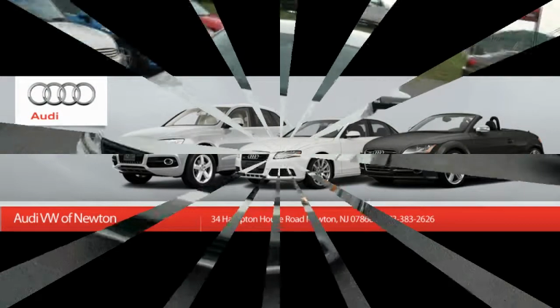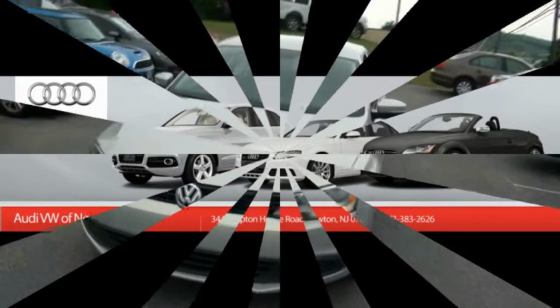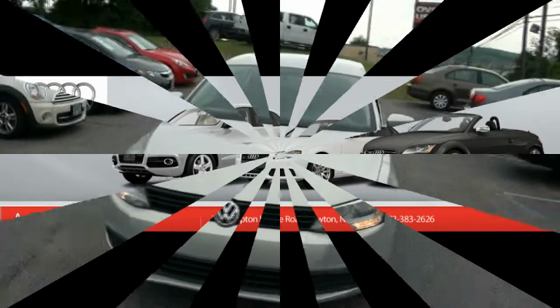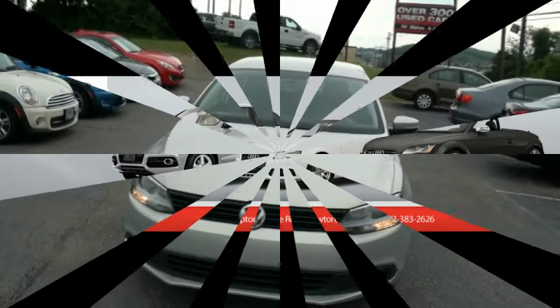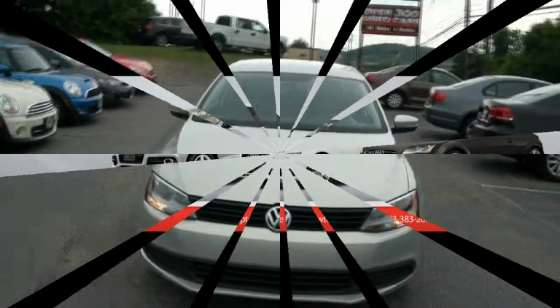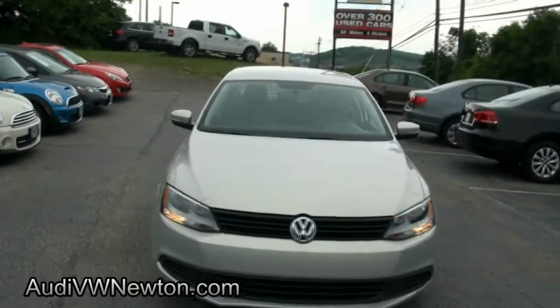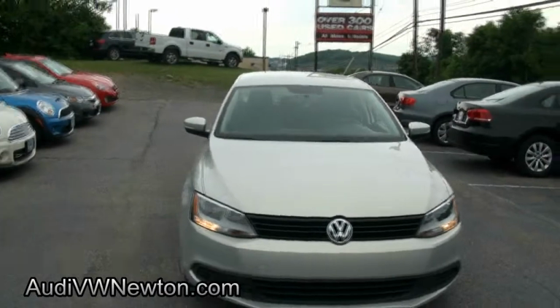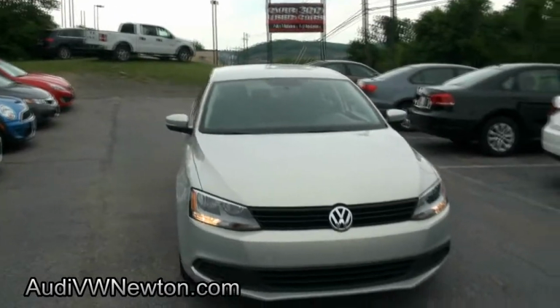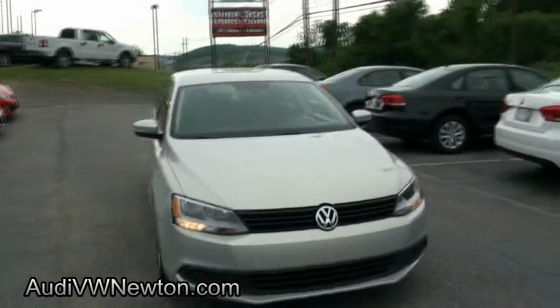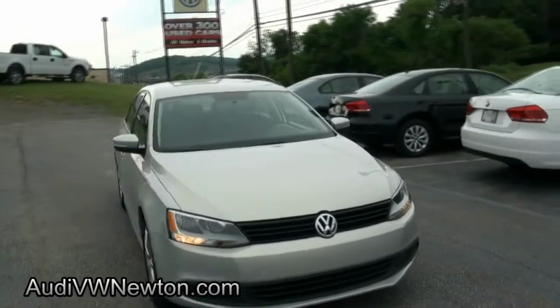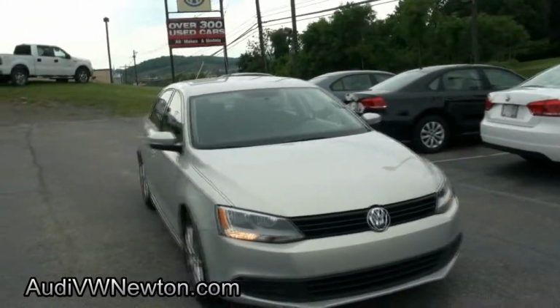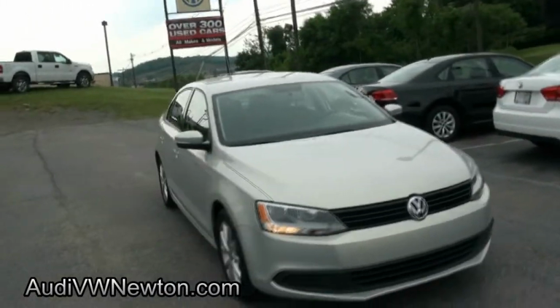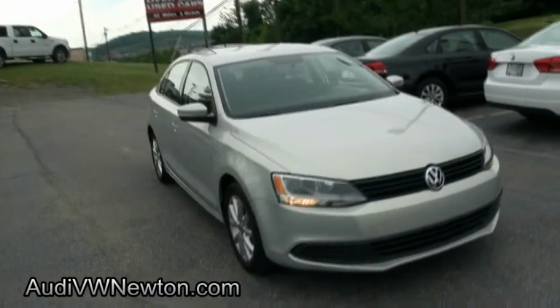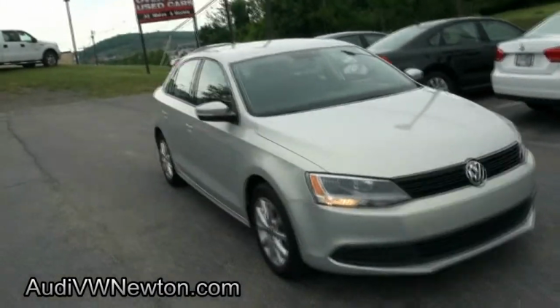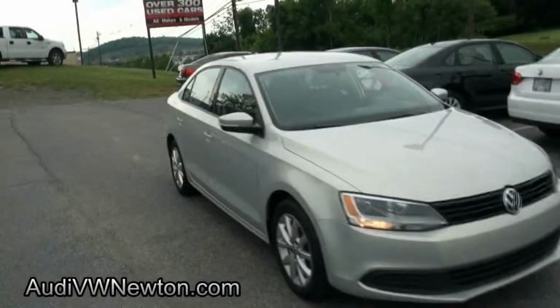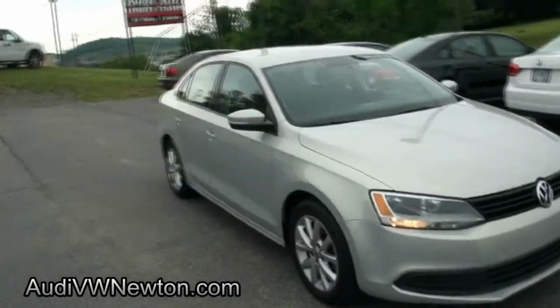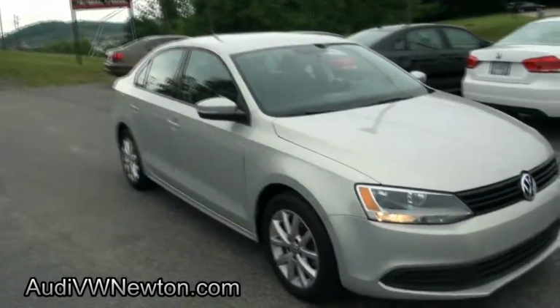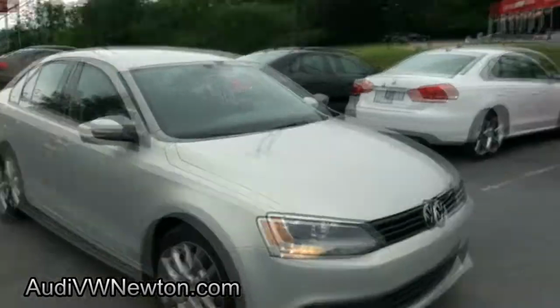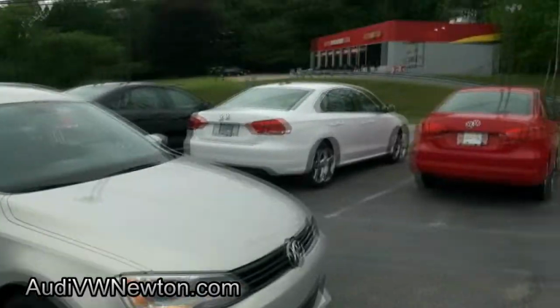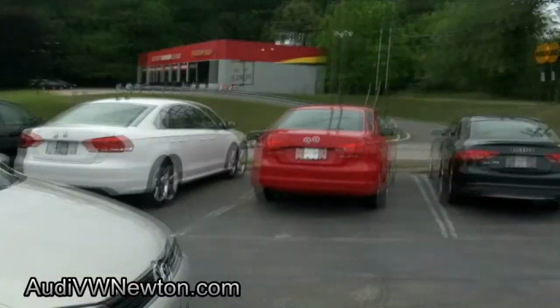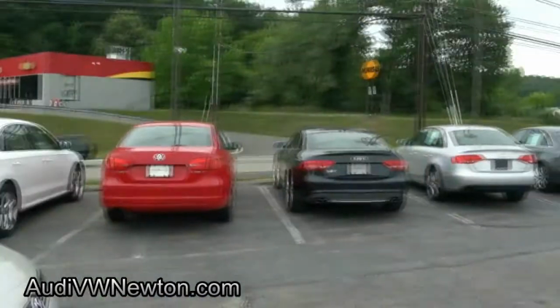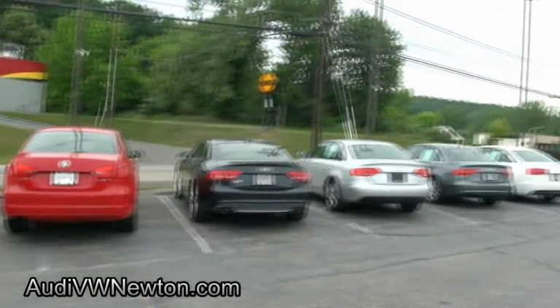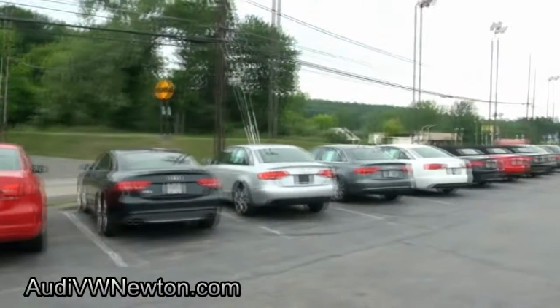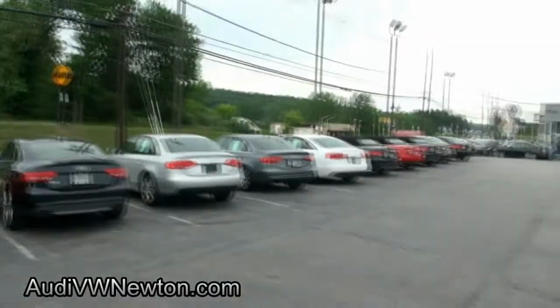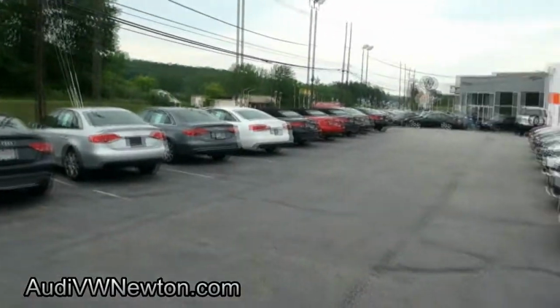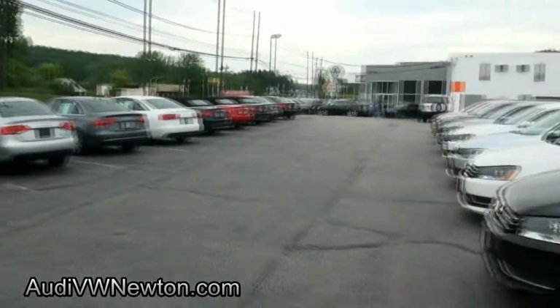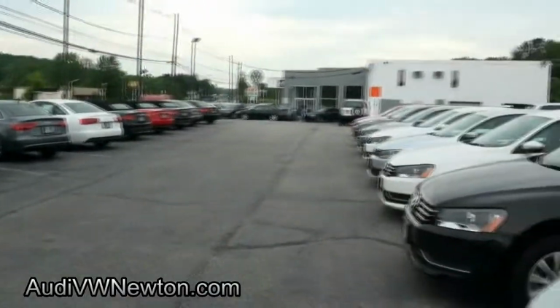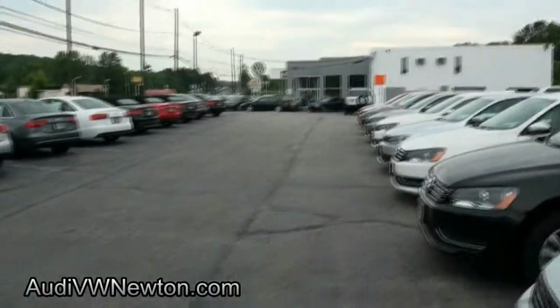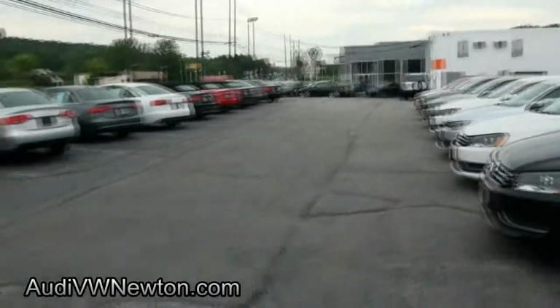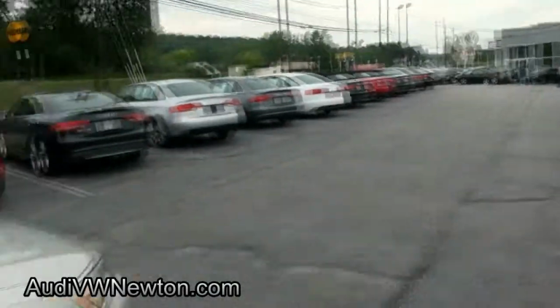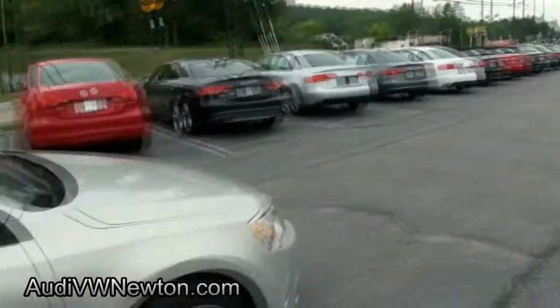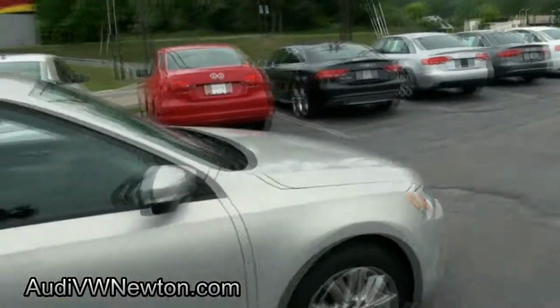Volkswagen Jetta 2.5. If you are looking for a Jetta, come on down to Newton. We have several in stock and several Passats available also.